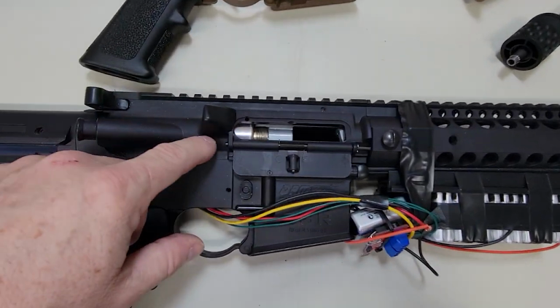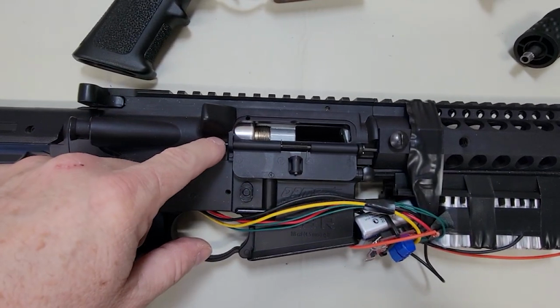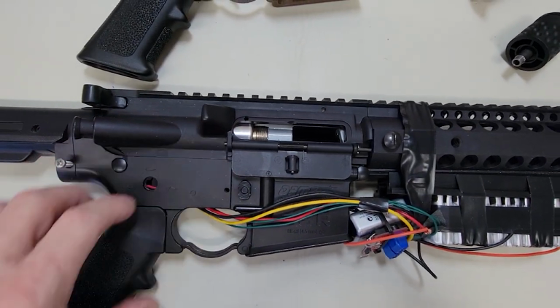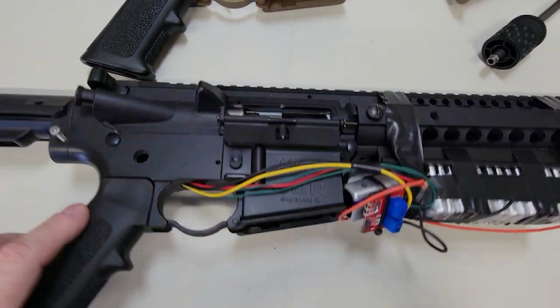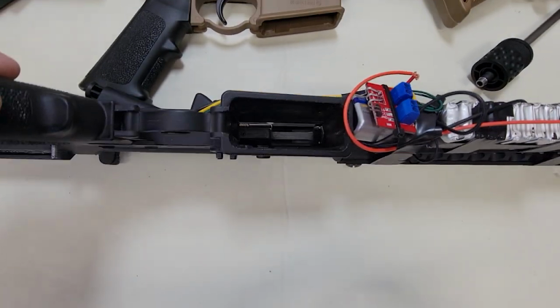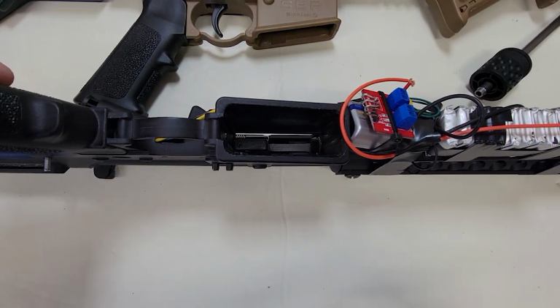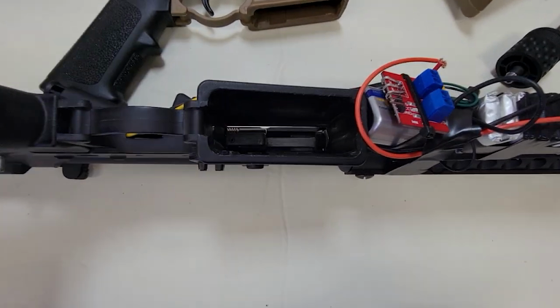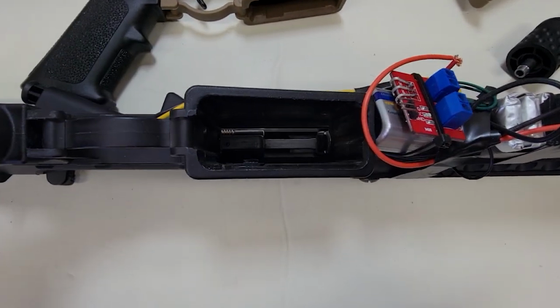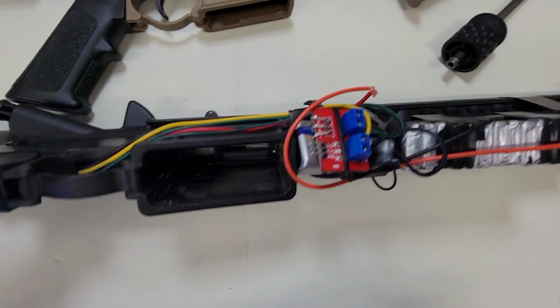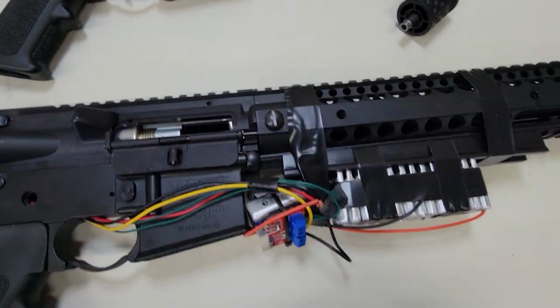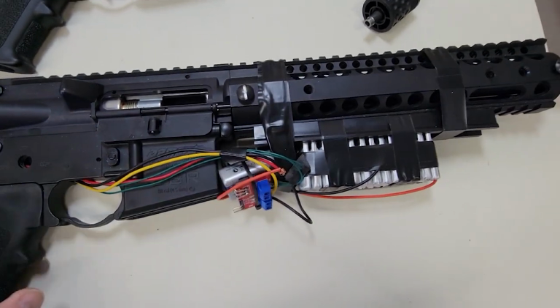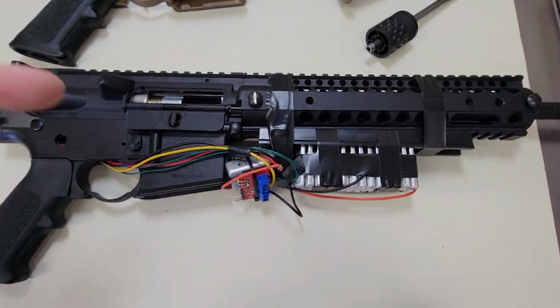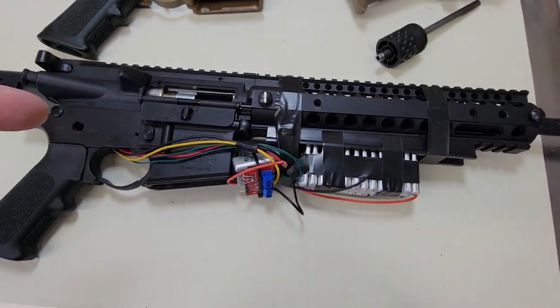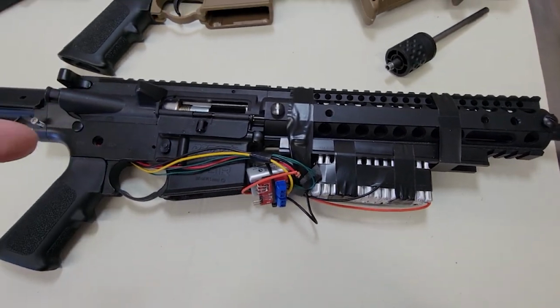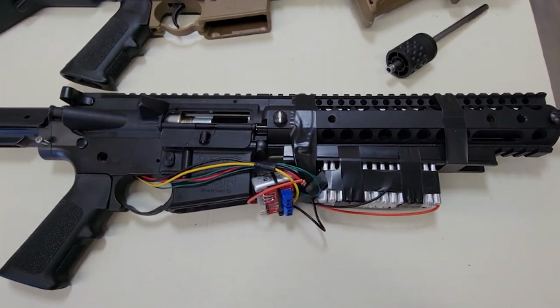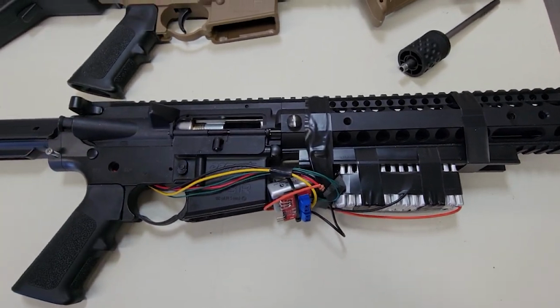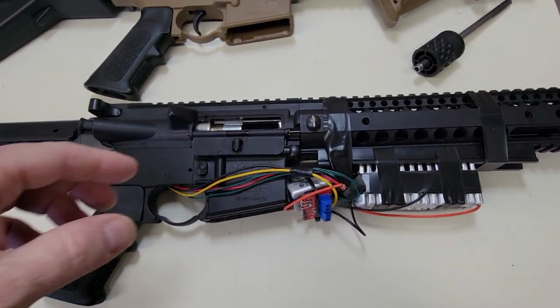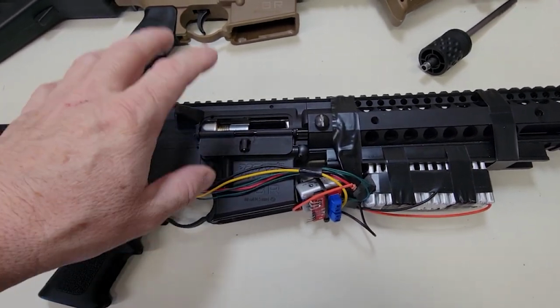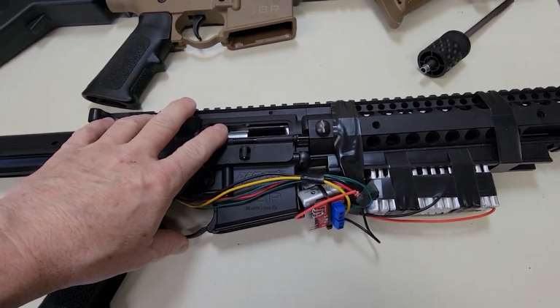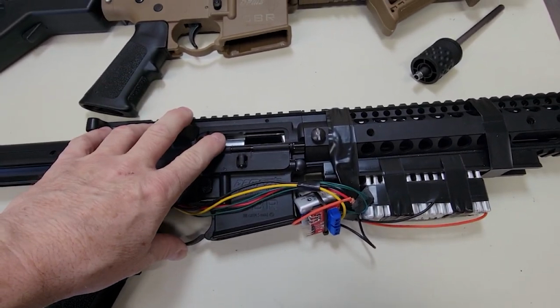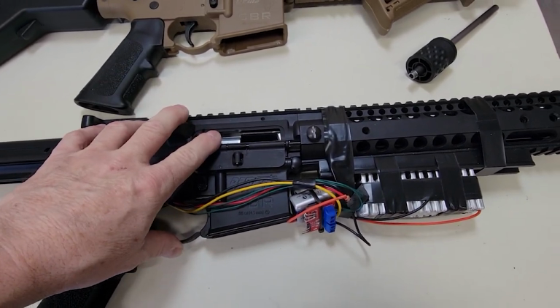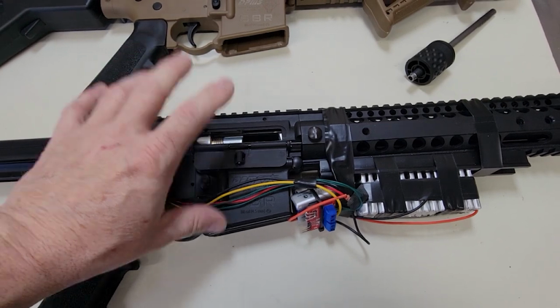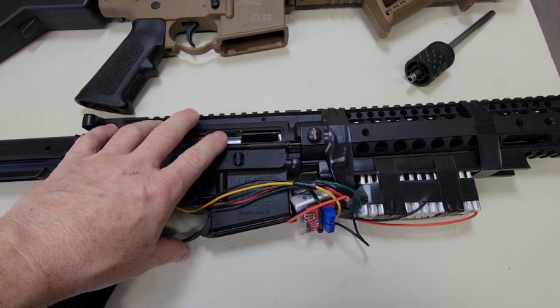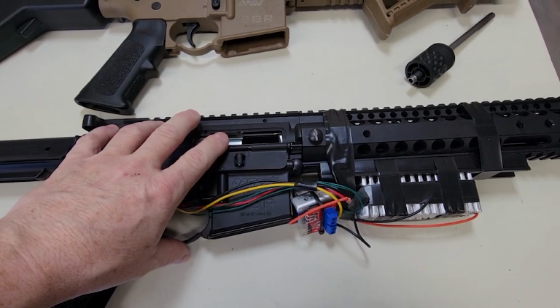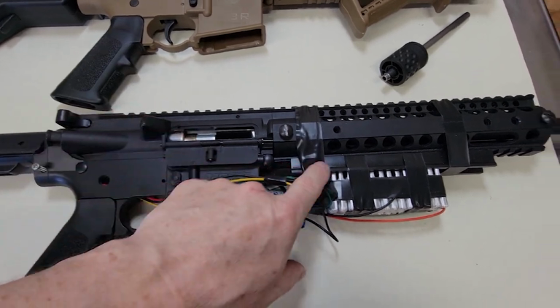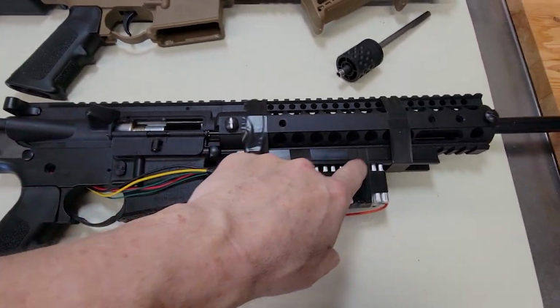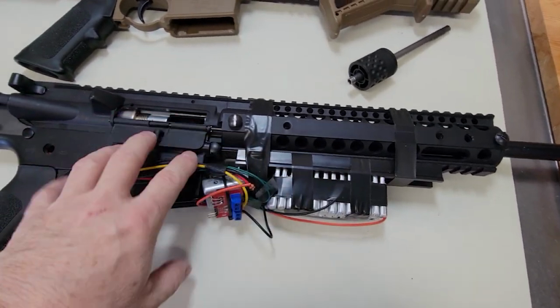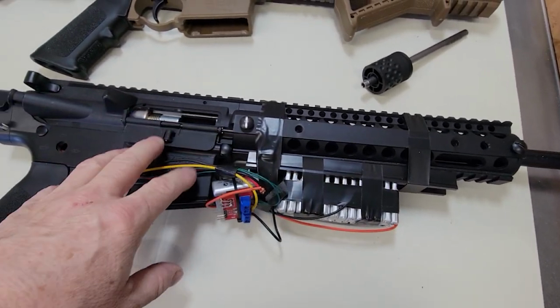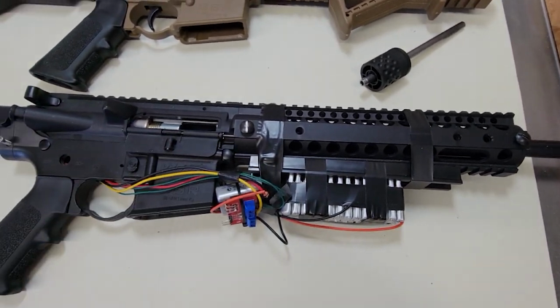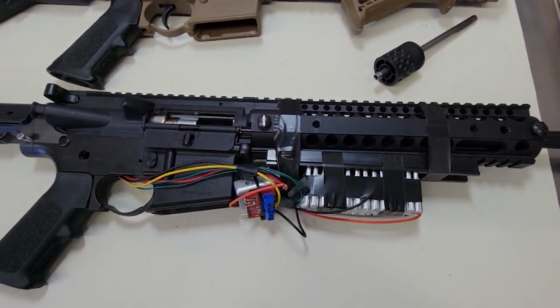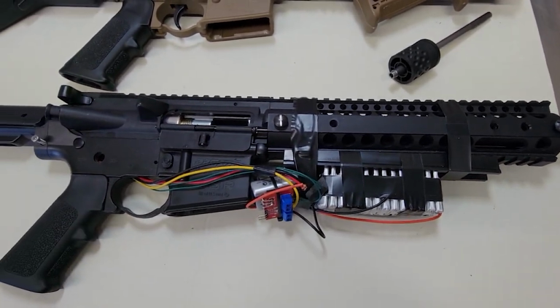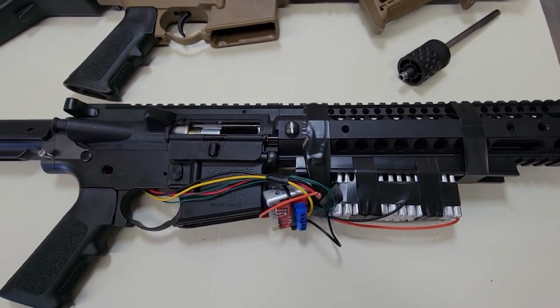I've got an electronic solenoid in this one — it's pretty cool, works really good, 50 volts. Go check out my other video because I just posted a video on this one. I've got lots of videos coming for this particular one with the 50 volt, so go check that out.